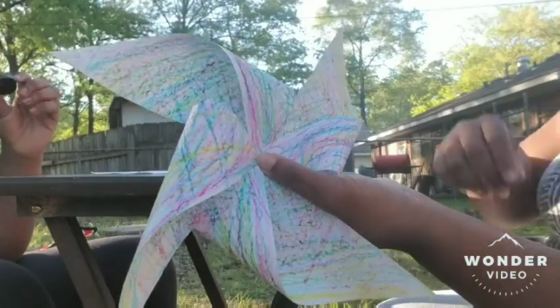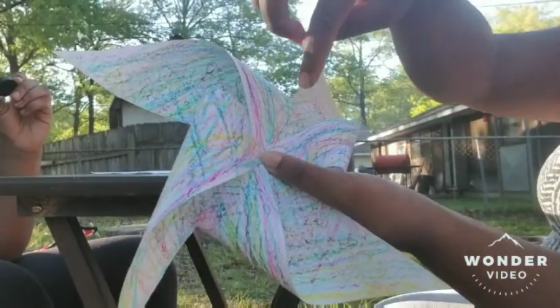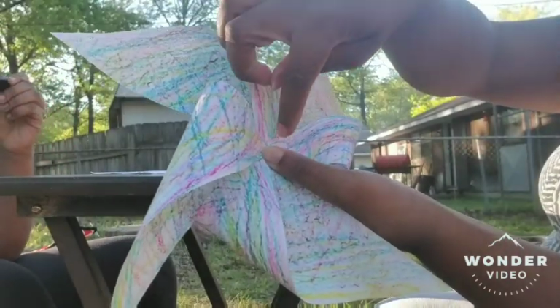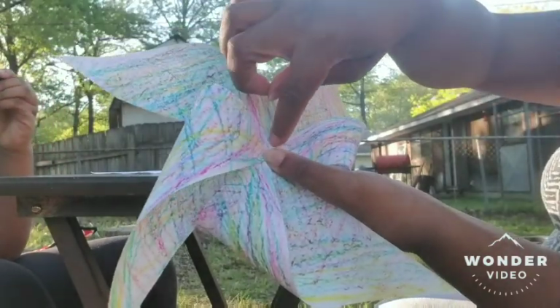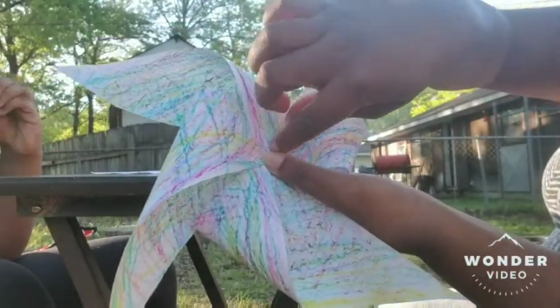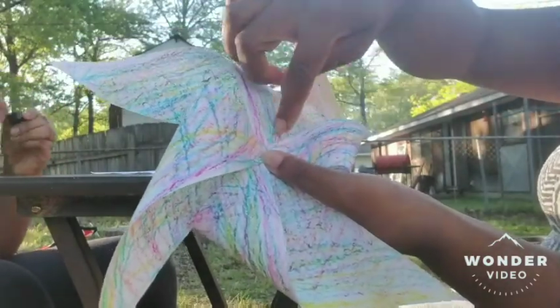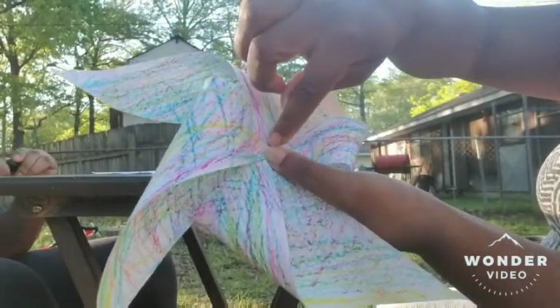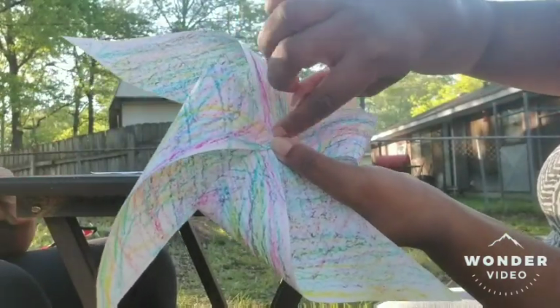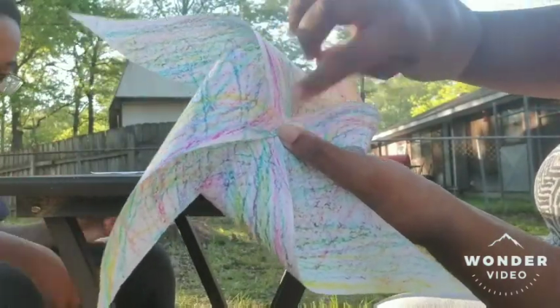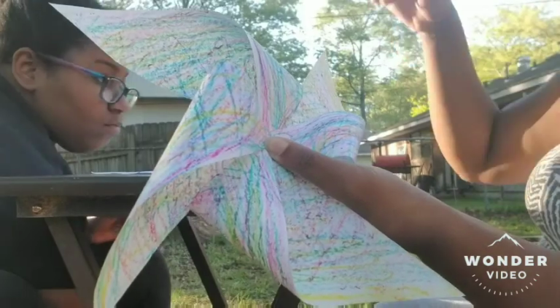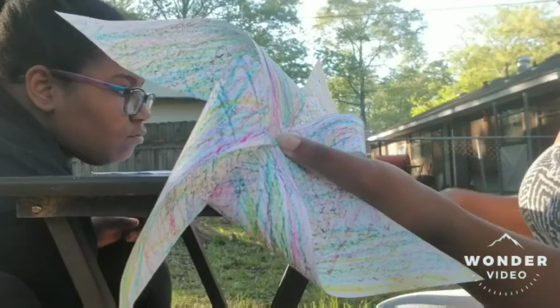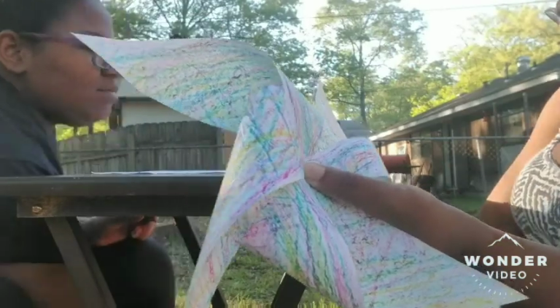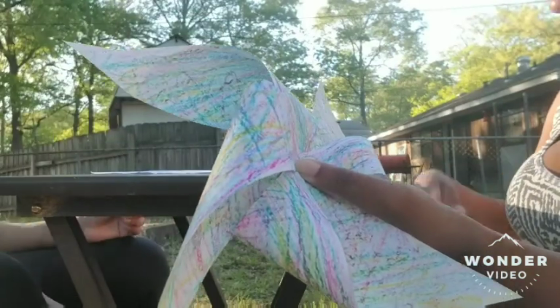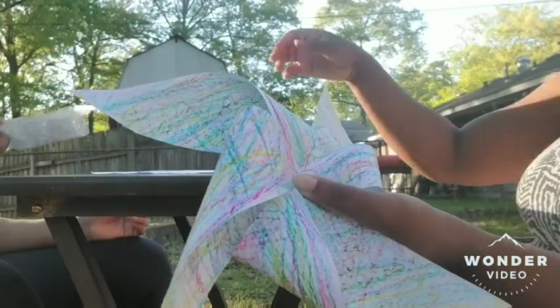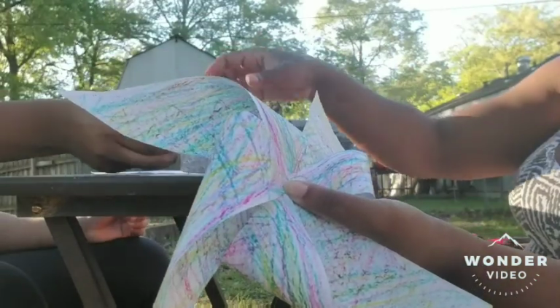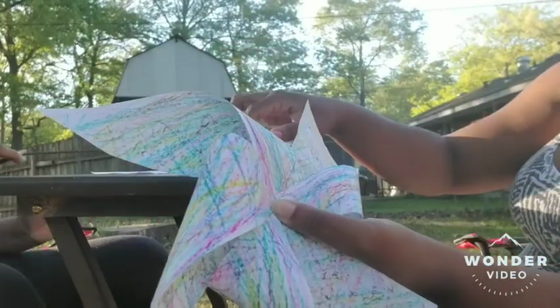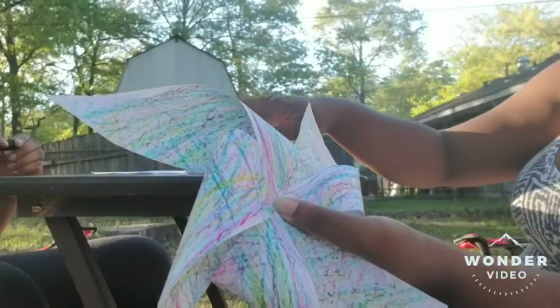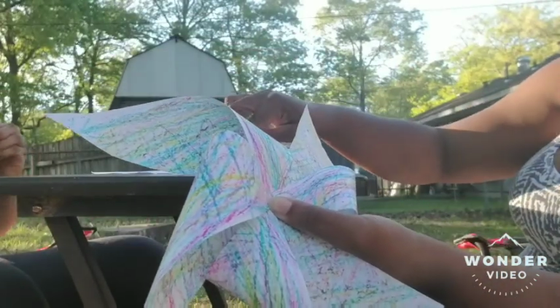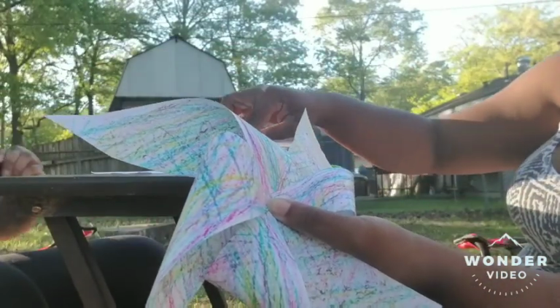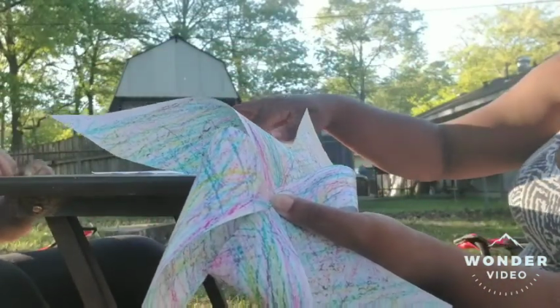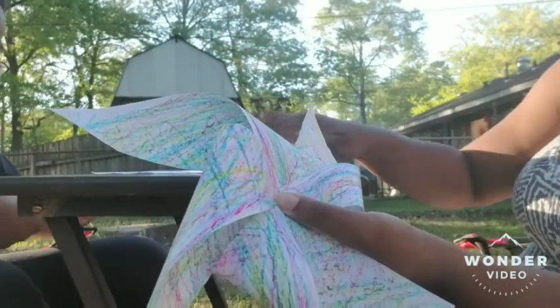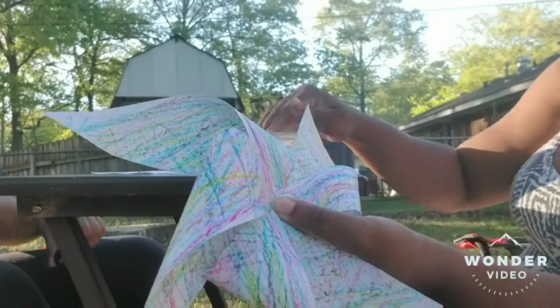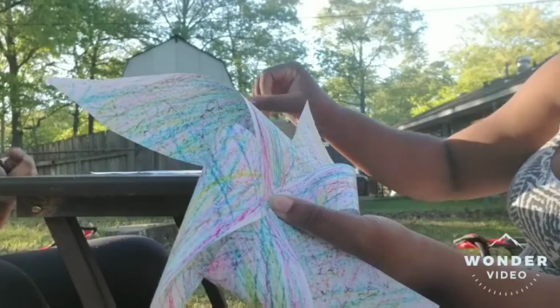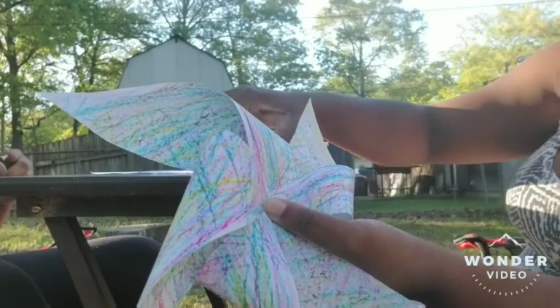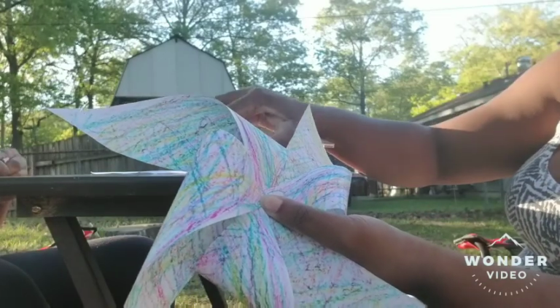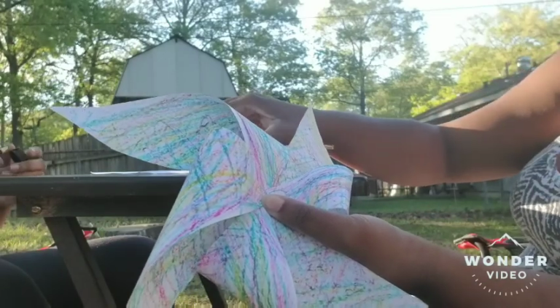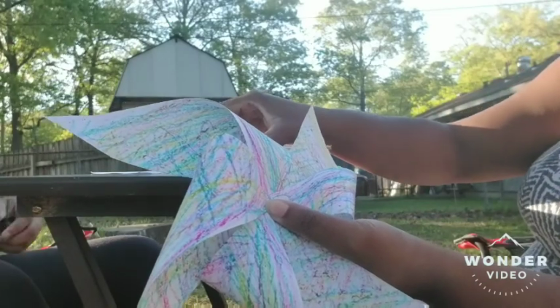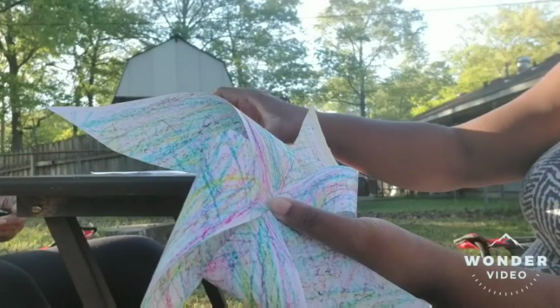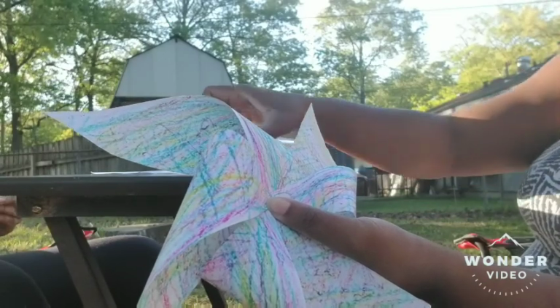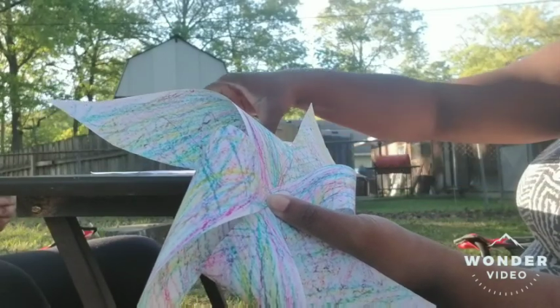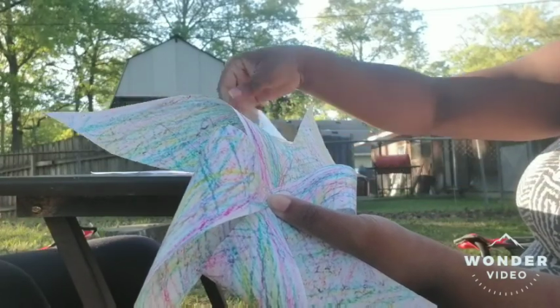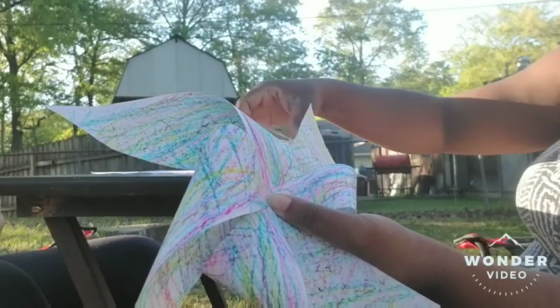Then you're going to take a thumbtack and put it in the middle. Parents, you will have to do this part because I don't want my little angels to get poked.